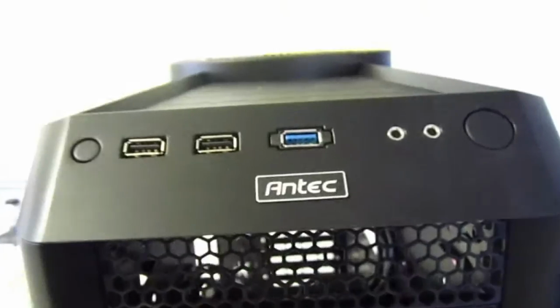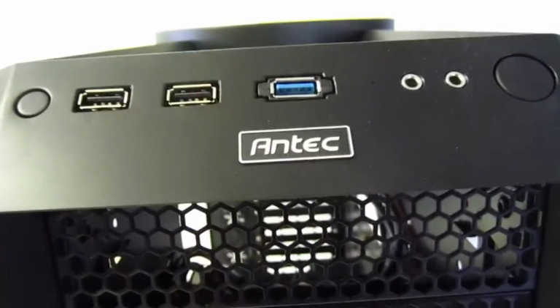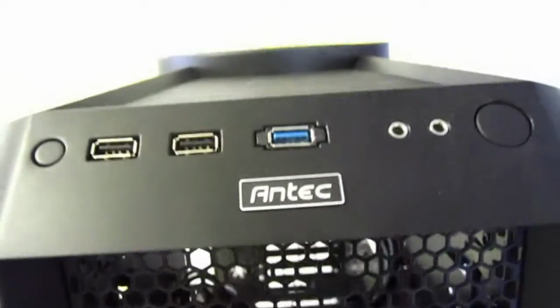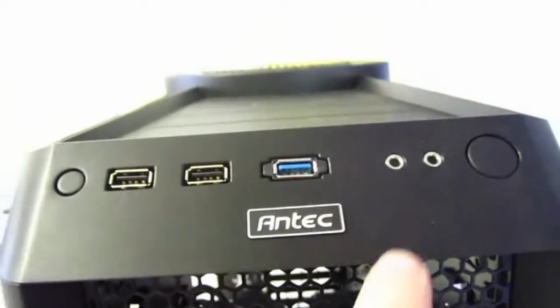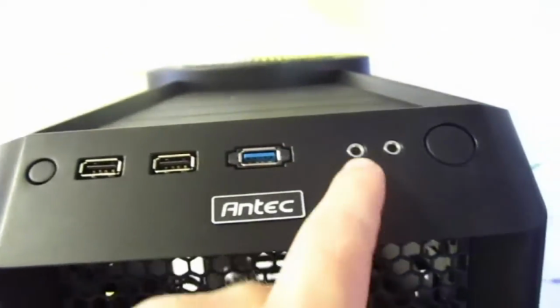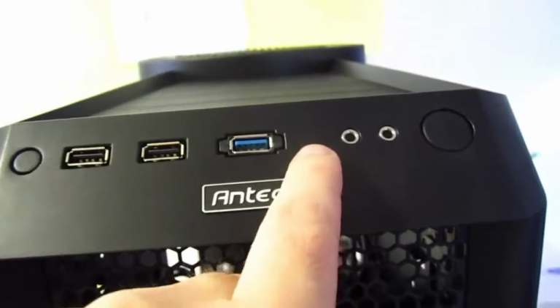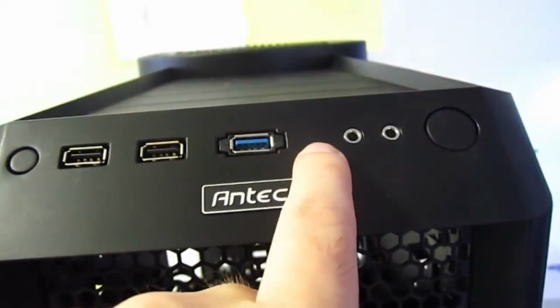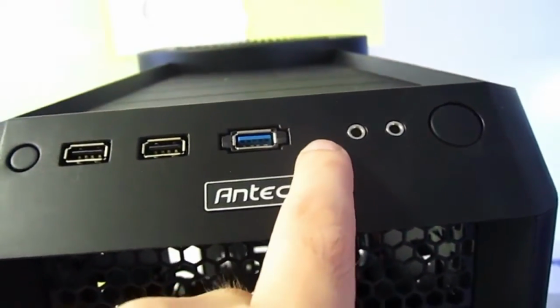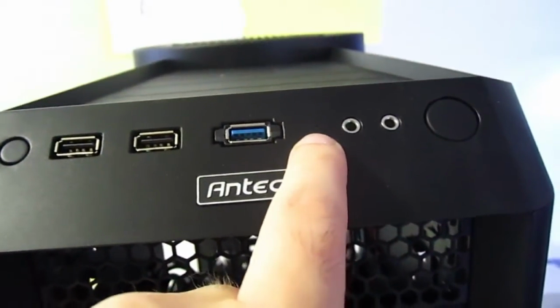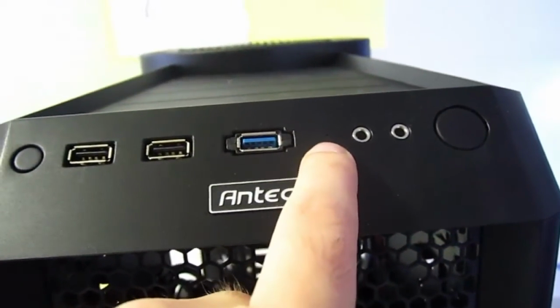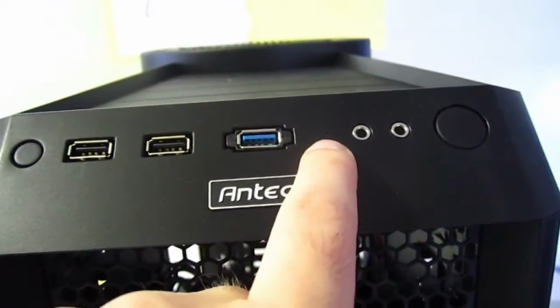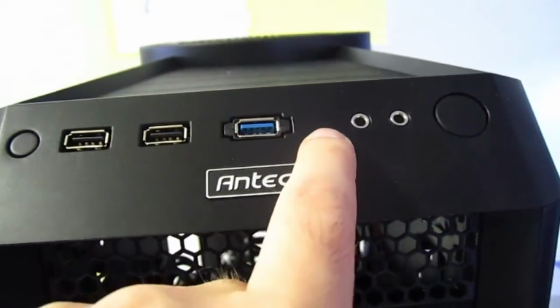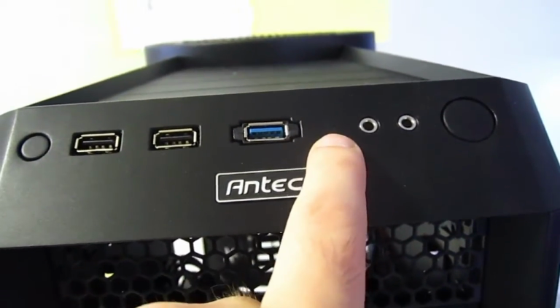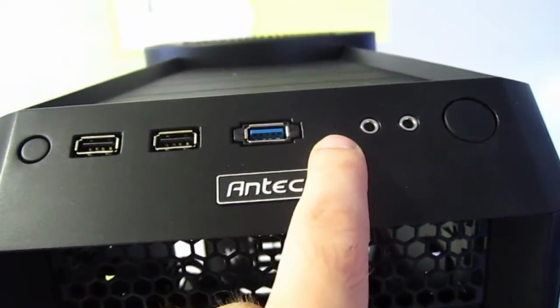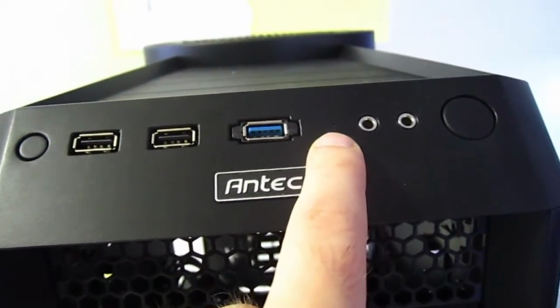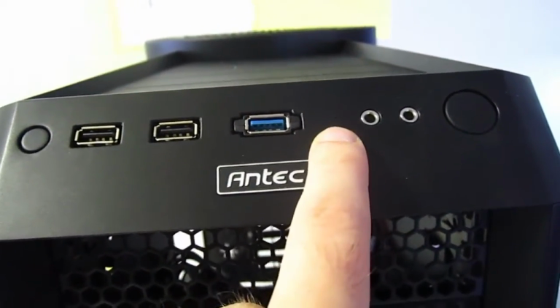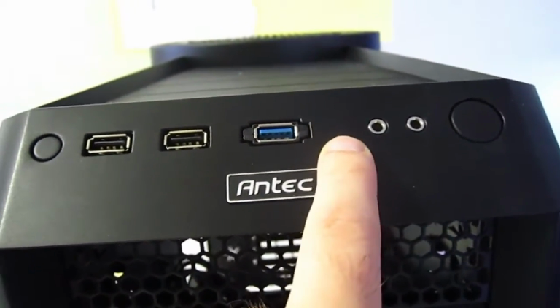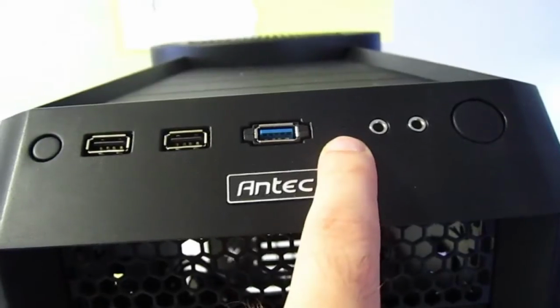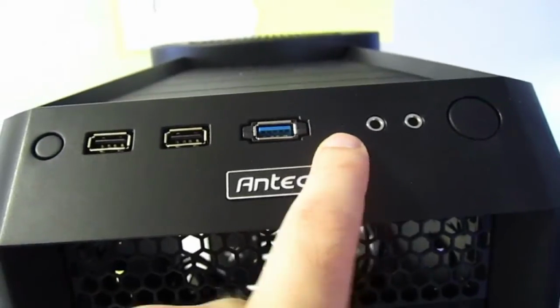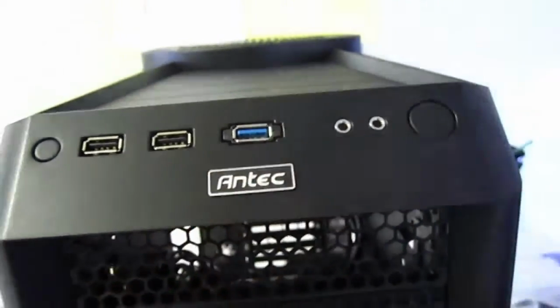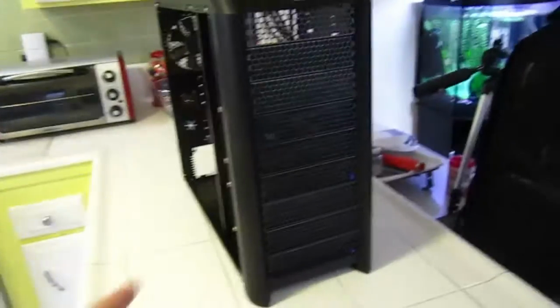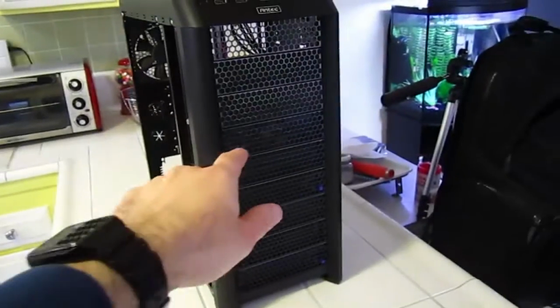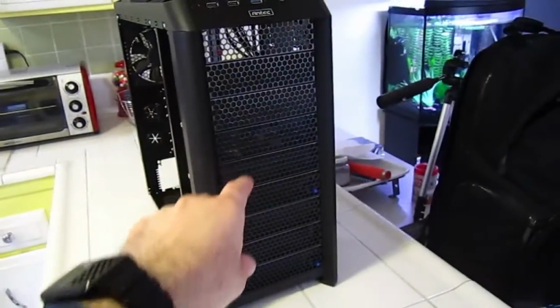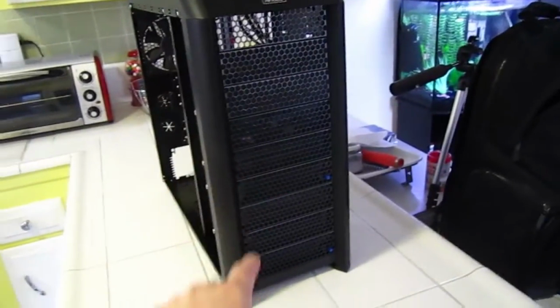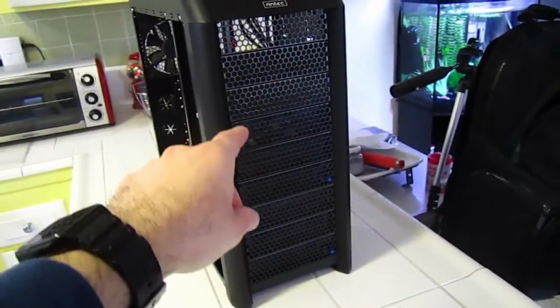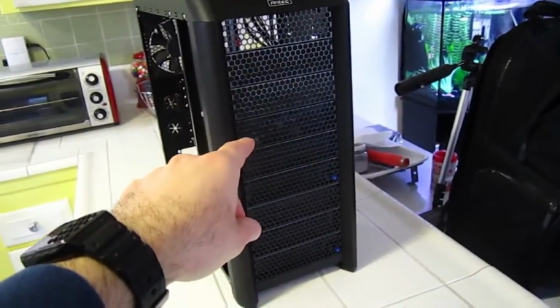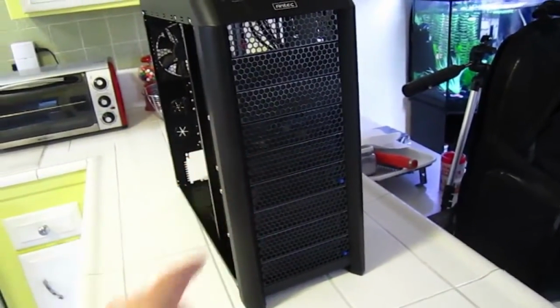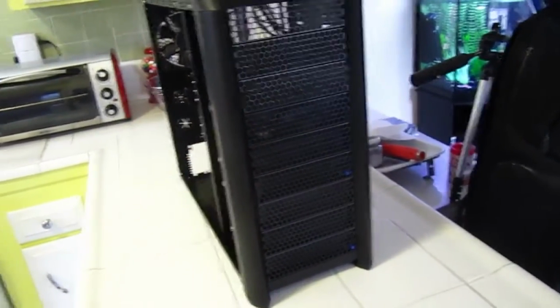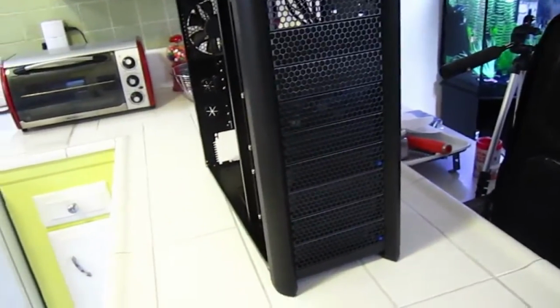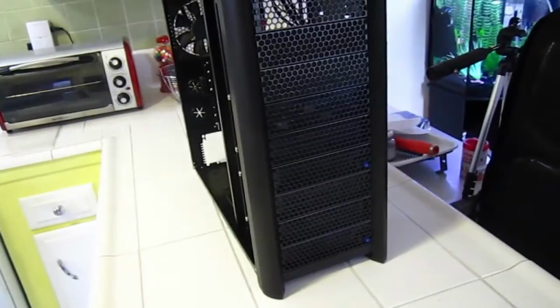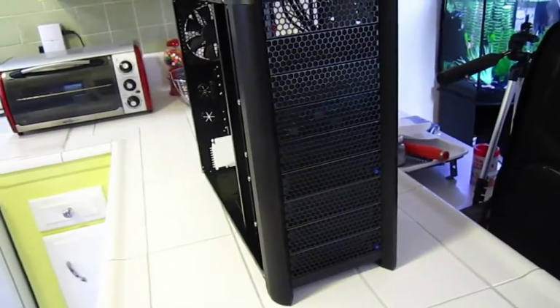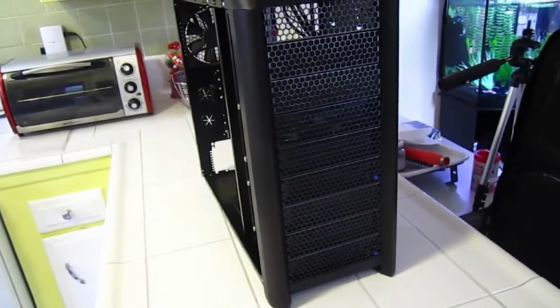The front panel of this case has a little indicator for the hard drive activity, but it doesn't have one to say that the computer is on. It's expecting you to go by the LEDs and the fans, which will always be on whenever the power is on.